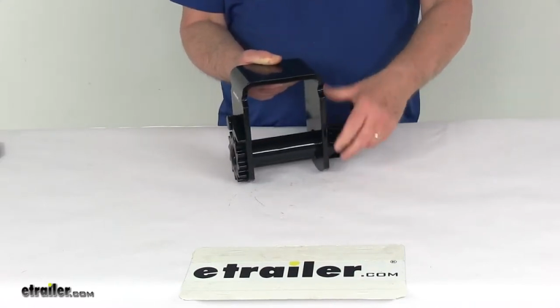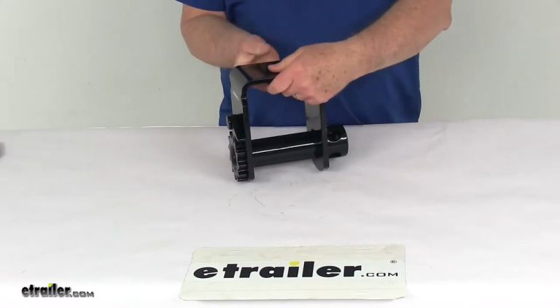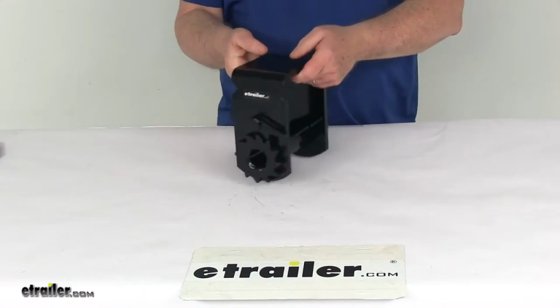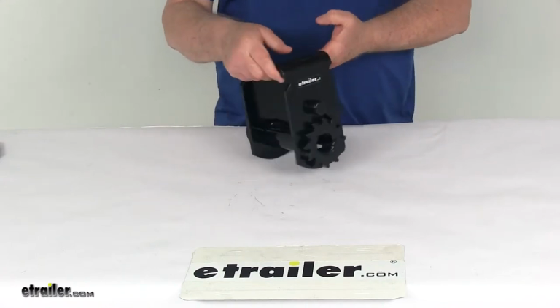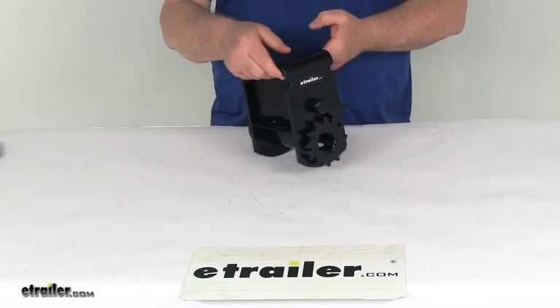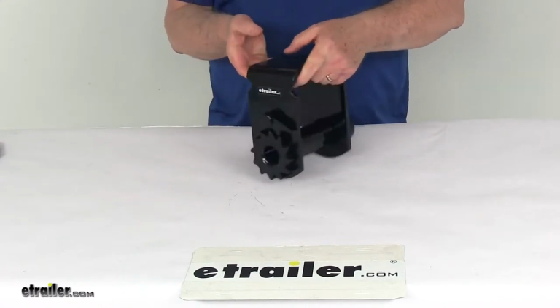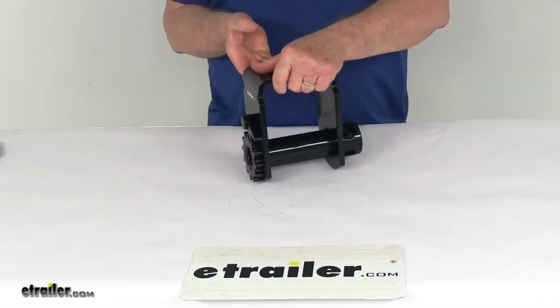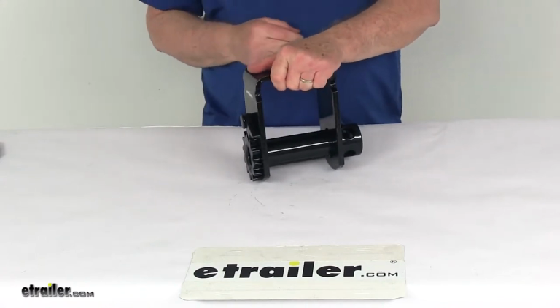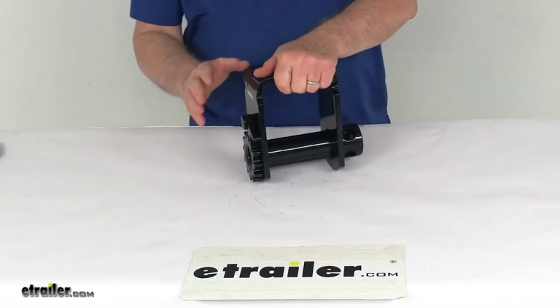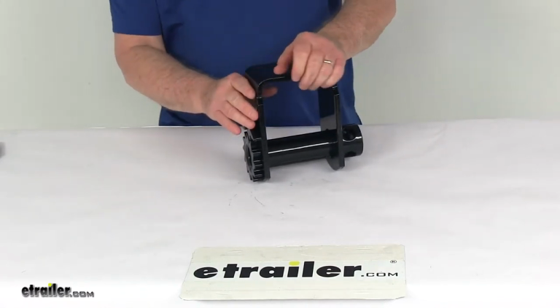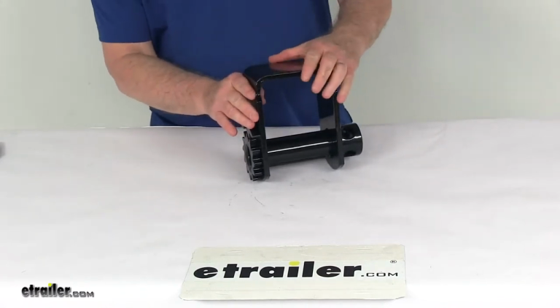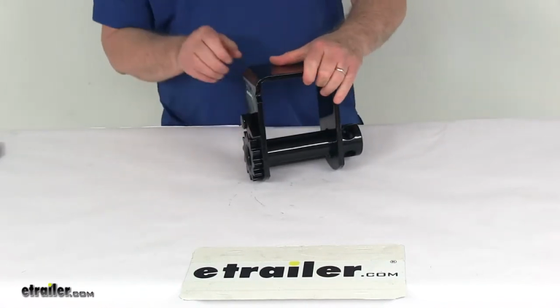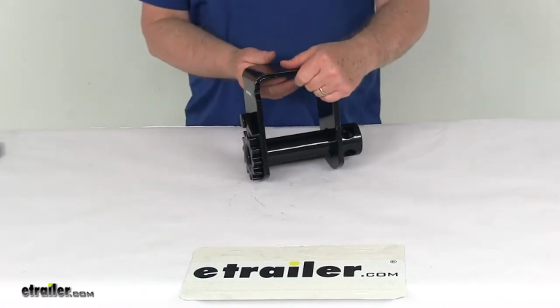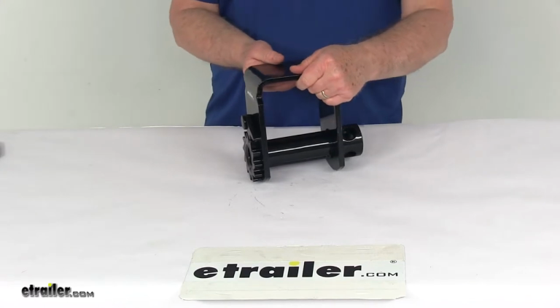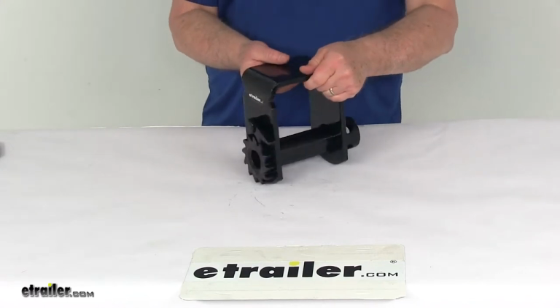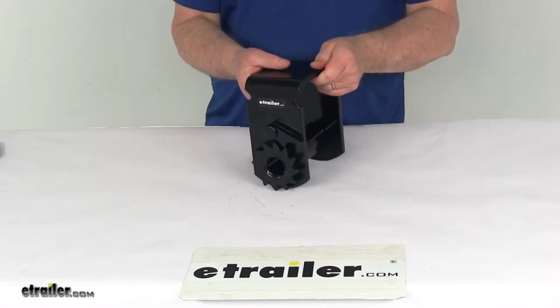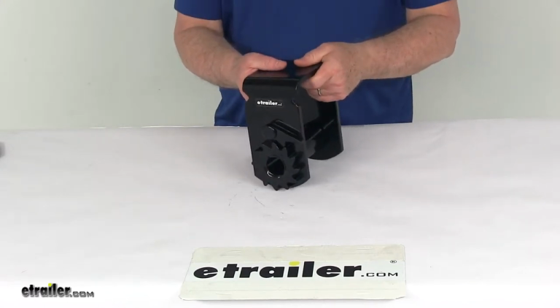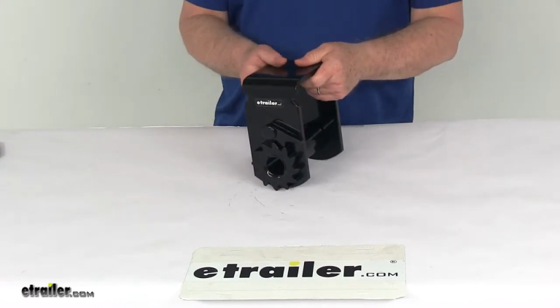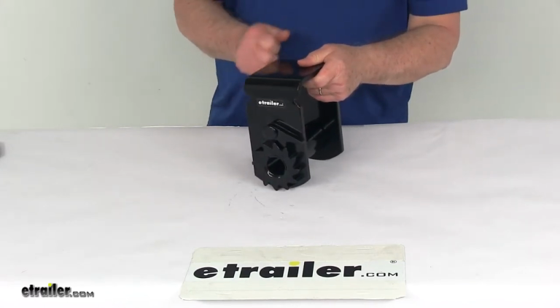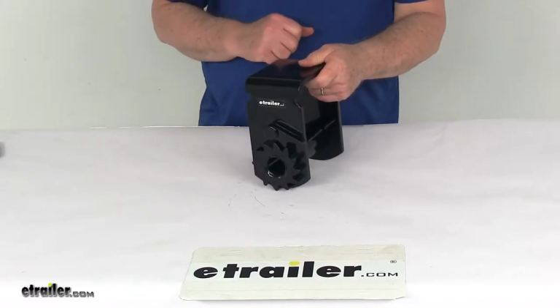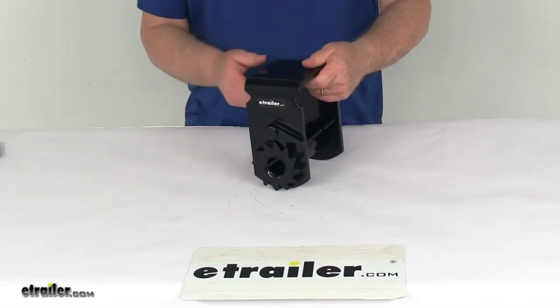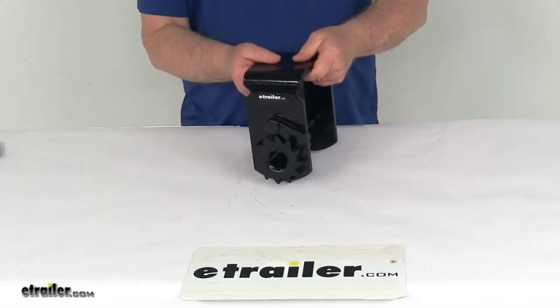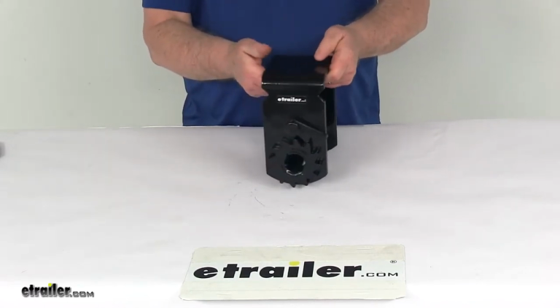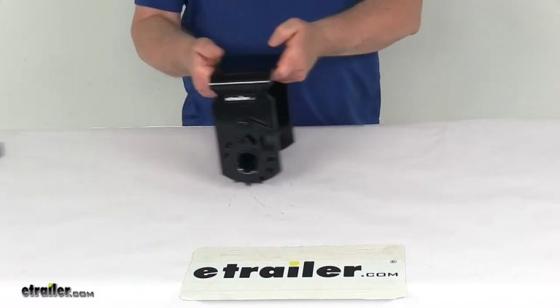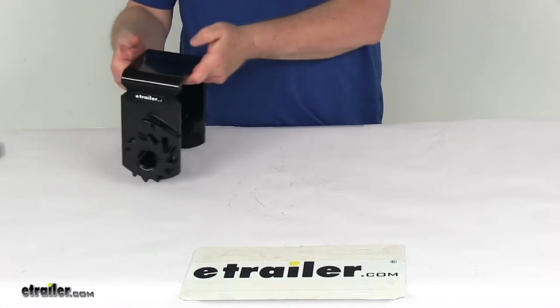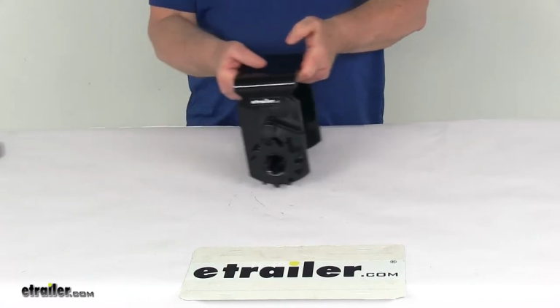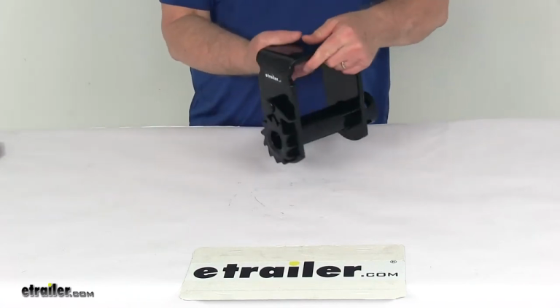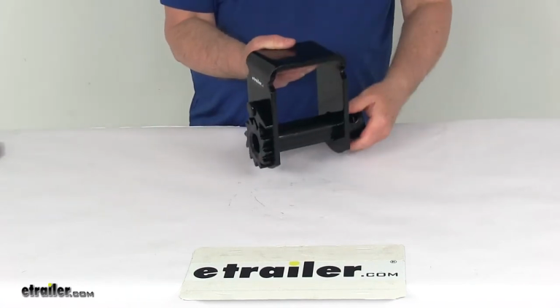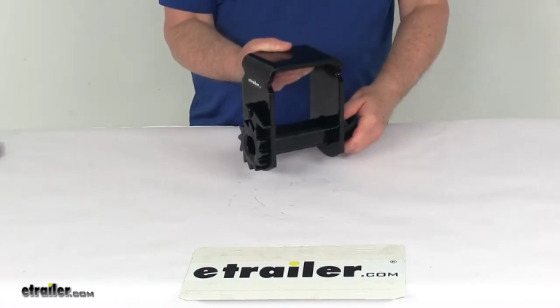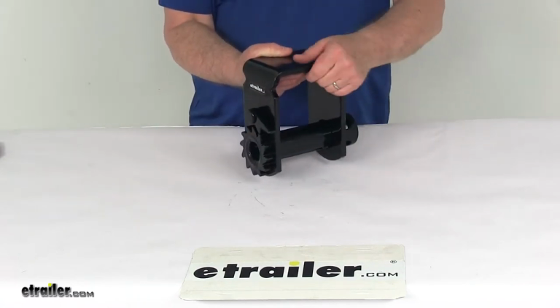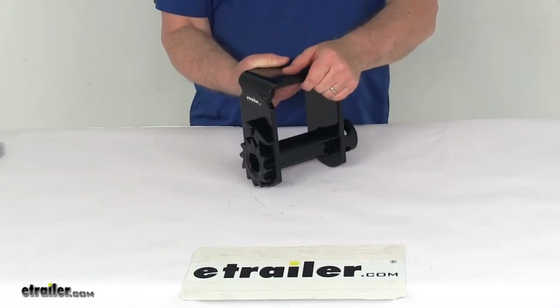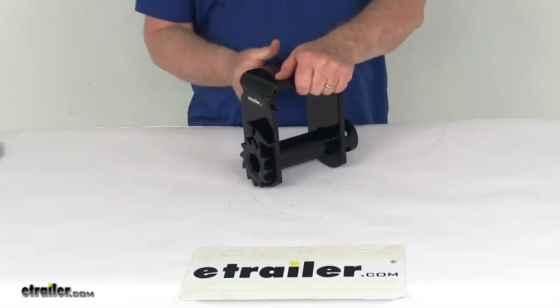It does feature an all steel construction and ensures long lasting use. It is designed to be a sliding installation and requires the winch track, which is sold separately on the website. It installs on that and slides along your trailer, and then you can winch it into whatever position you need.